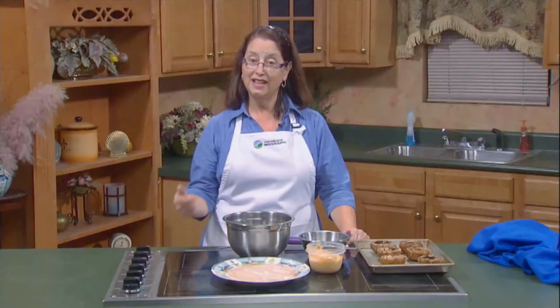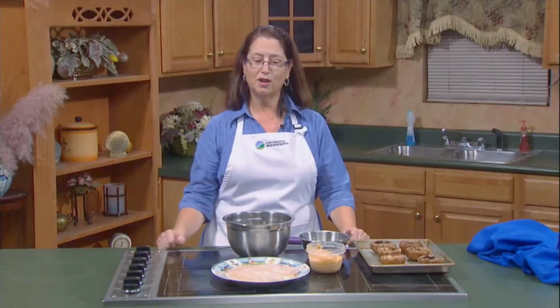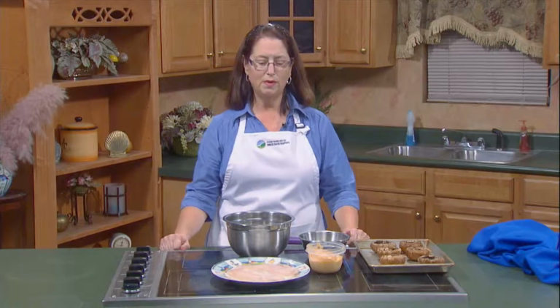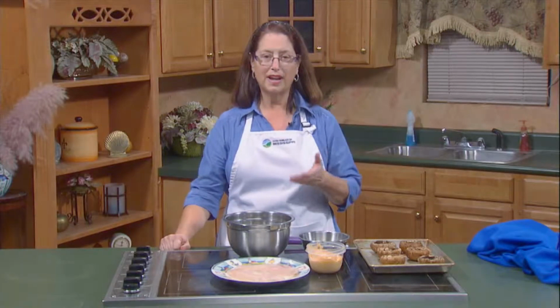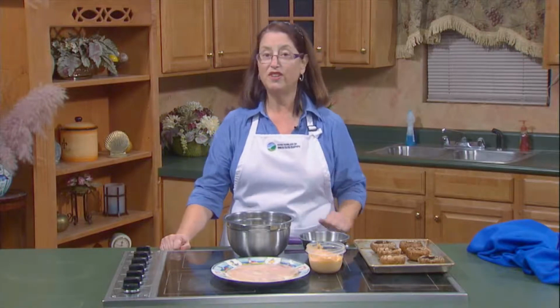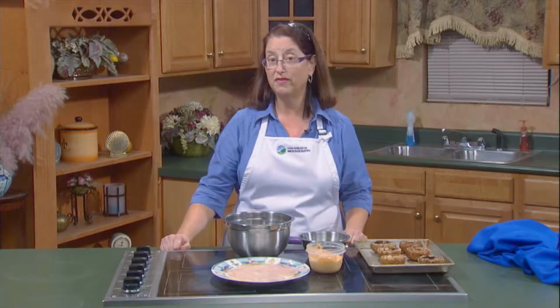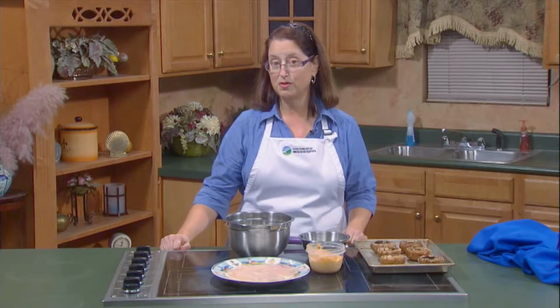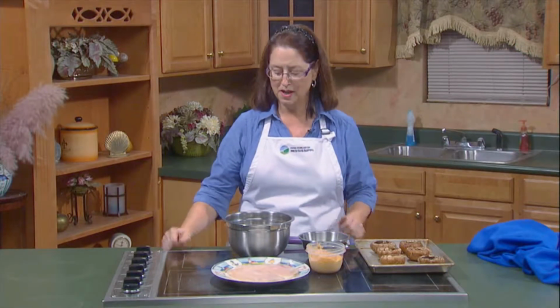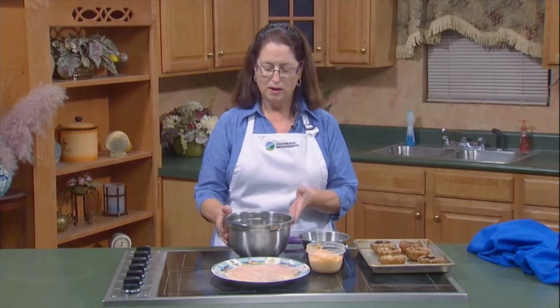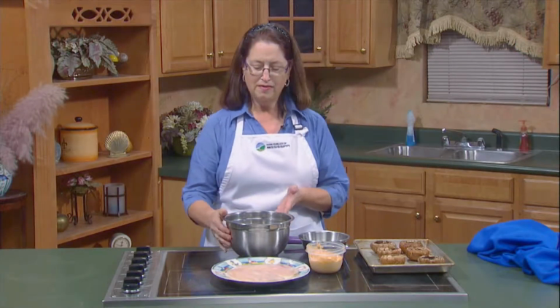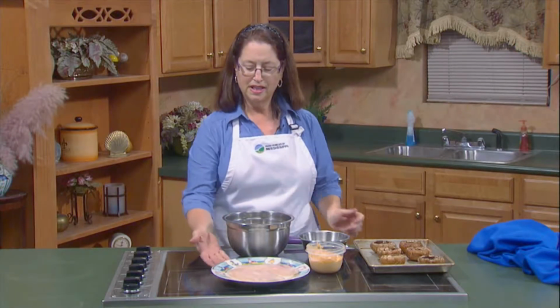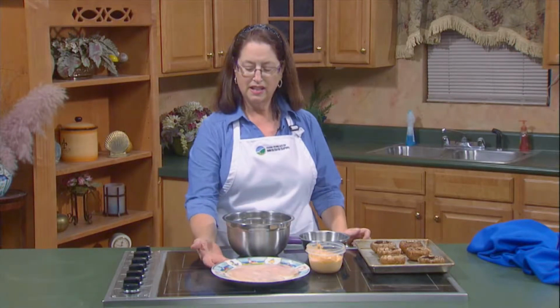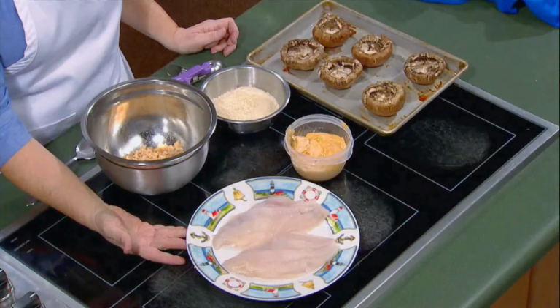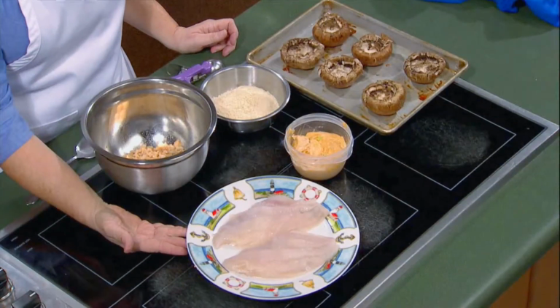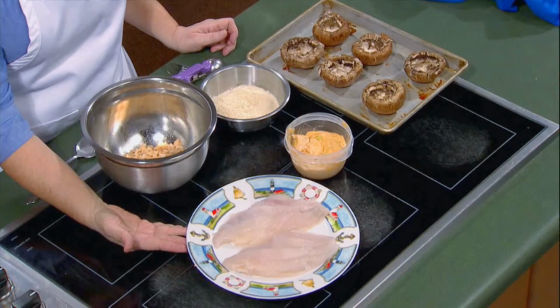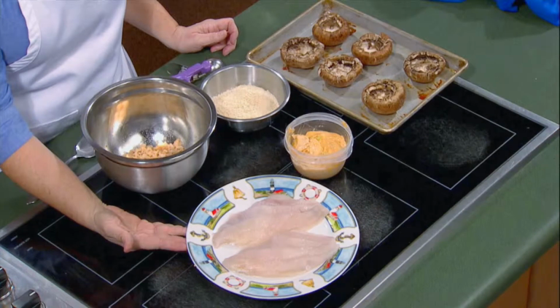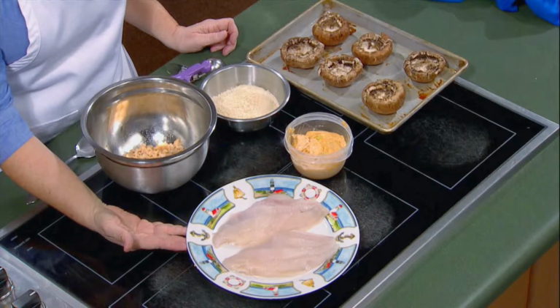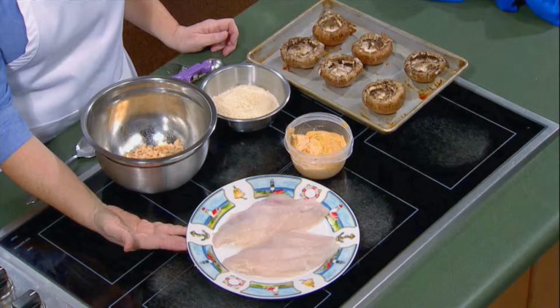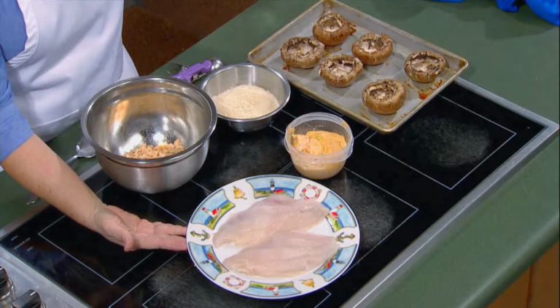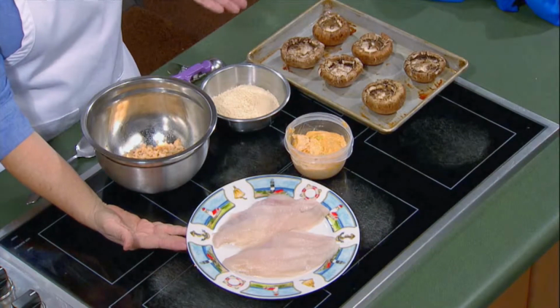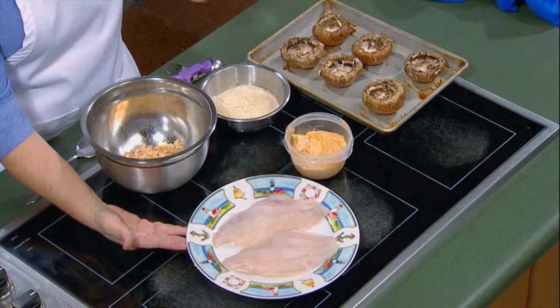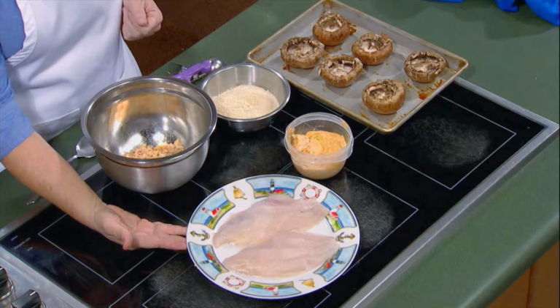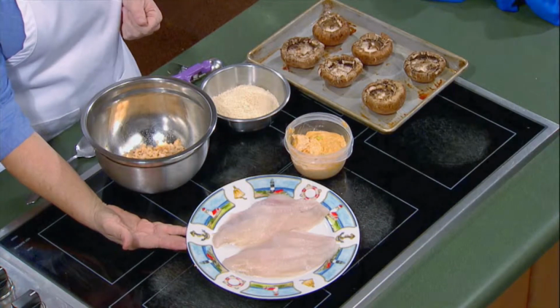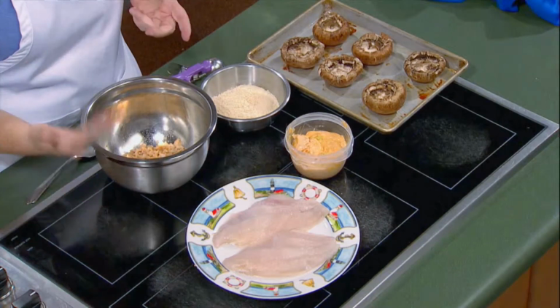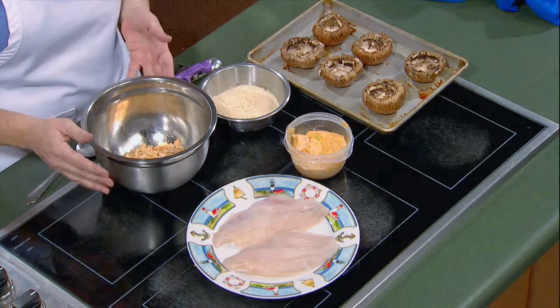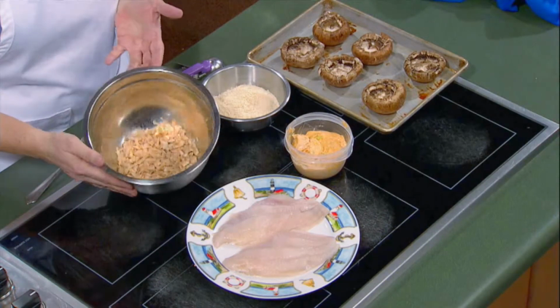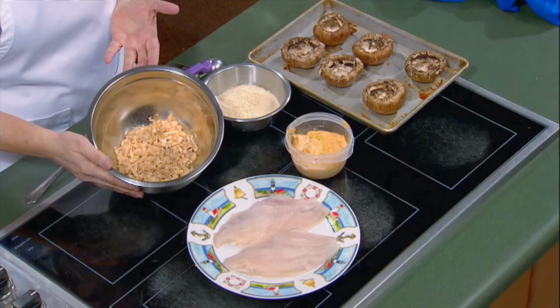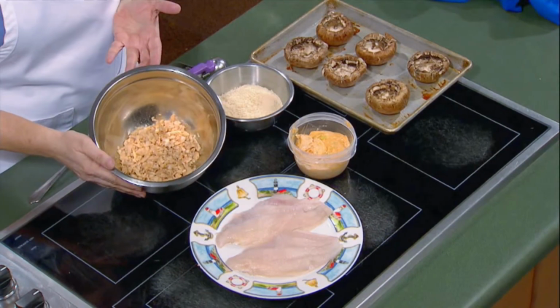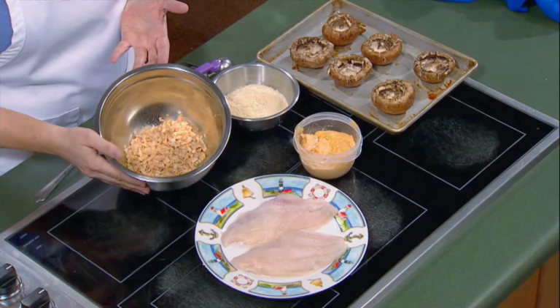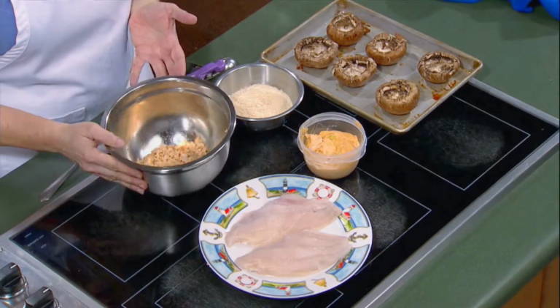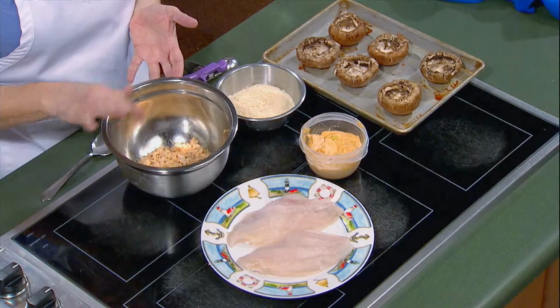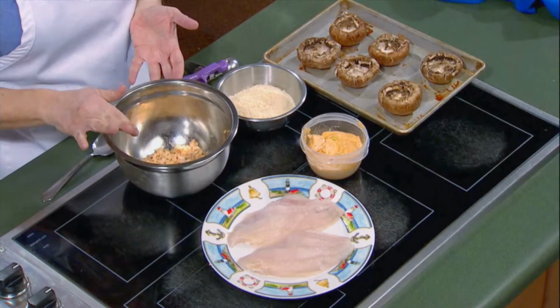This is a great recipe for catfish stuffed mushrooms. What I've done is taken some beautiful Mississippi farm-raised catfish, broiled it, flaked it off, and I have it here in my pan all ready to go.